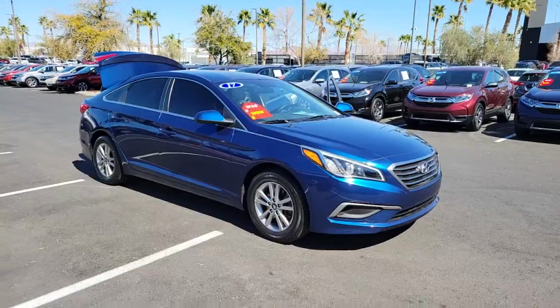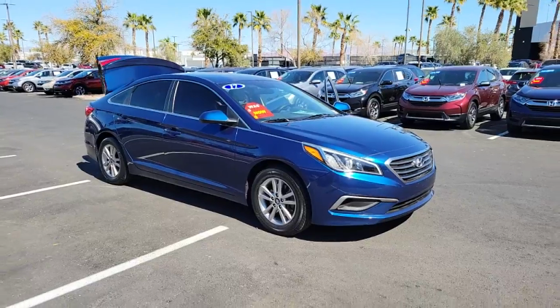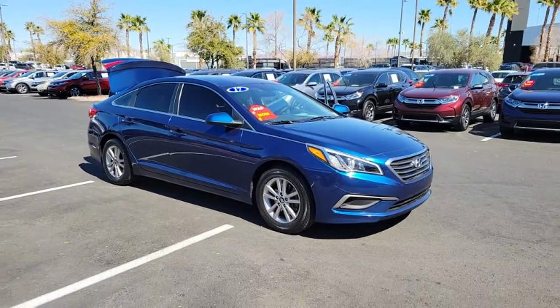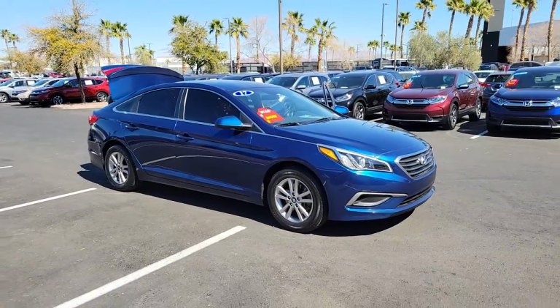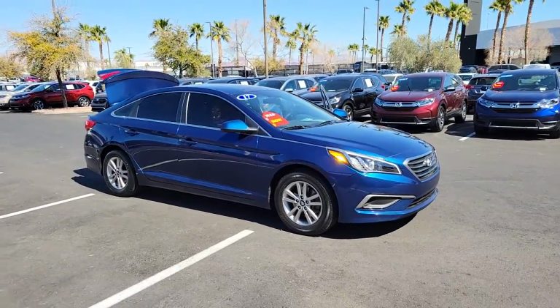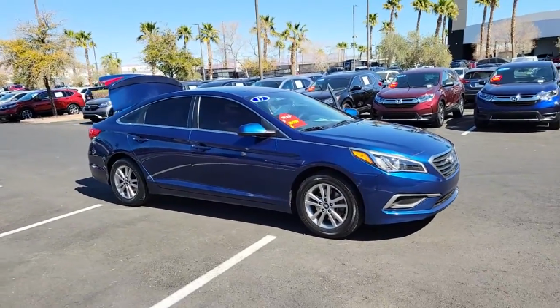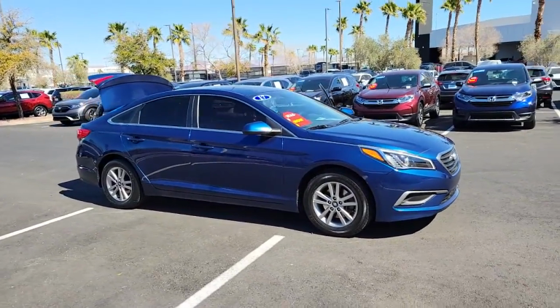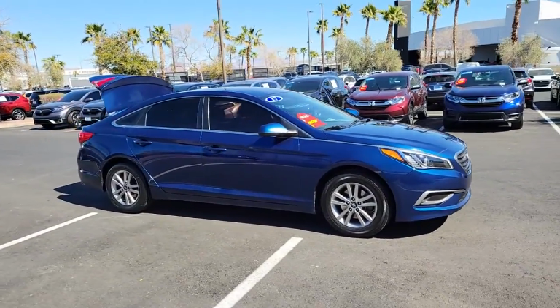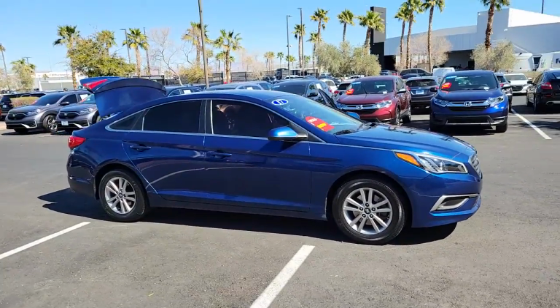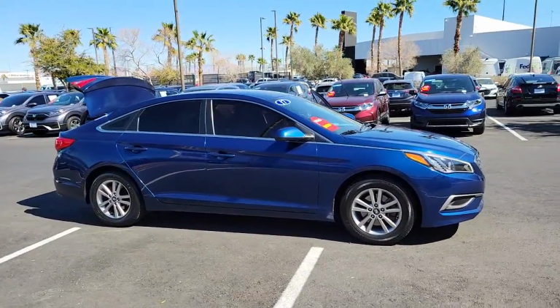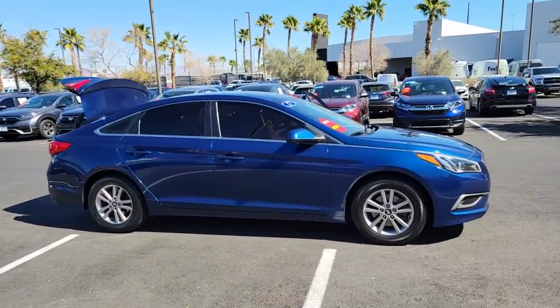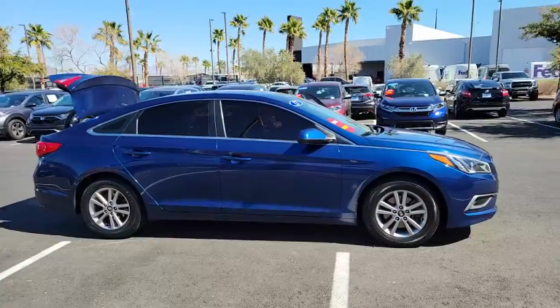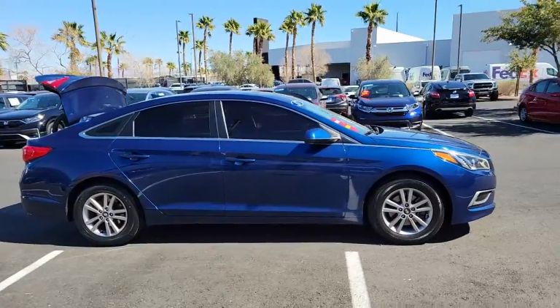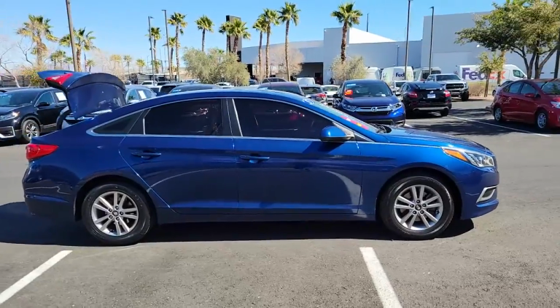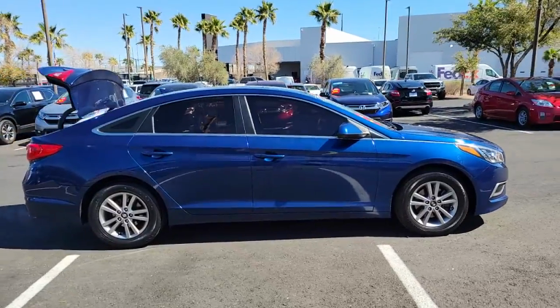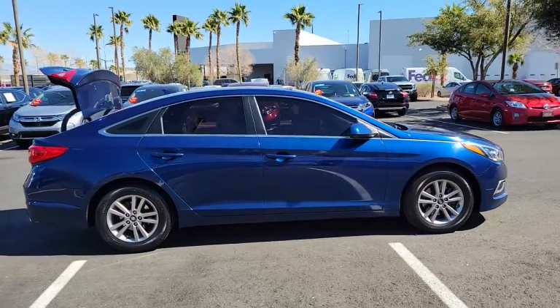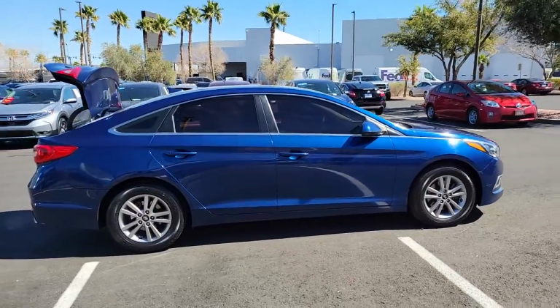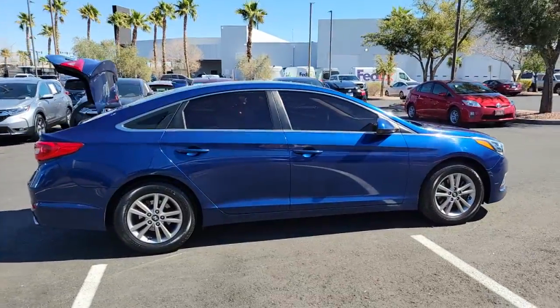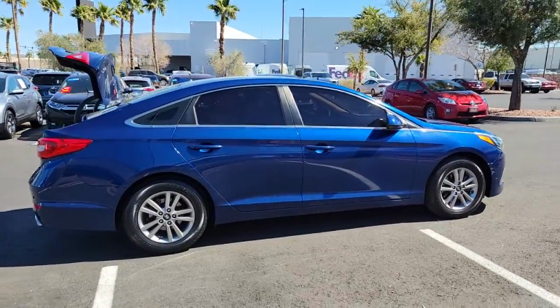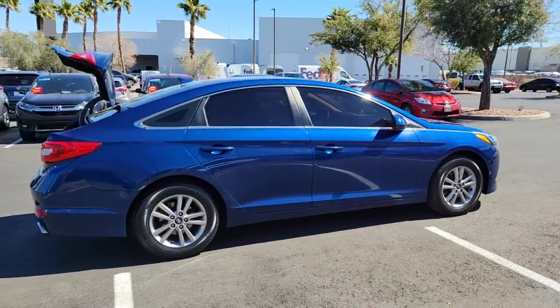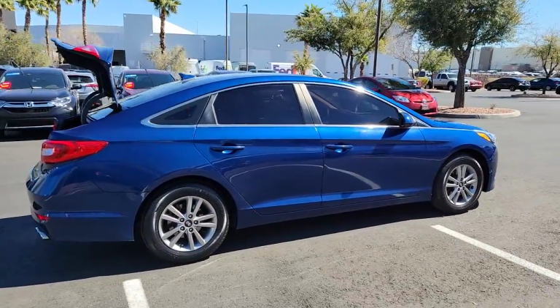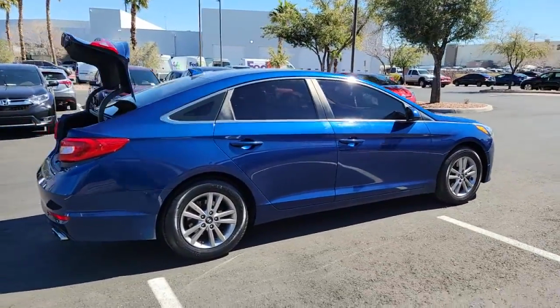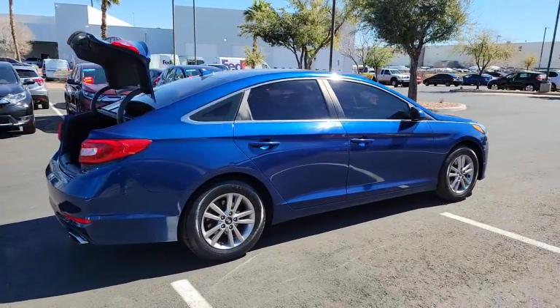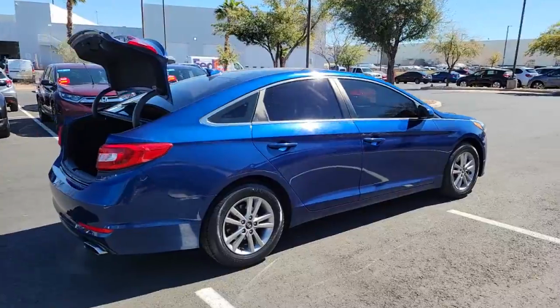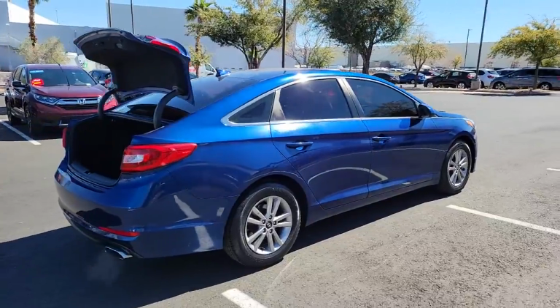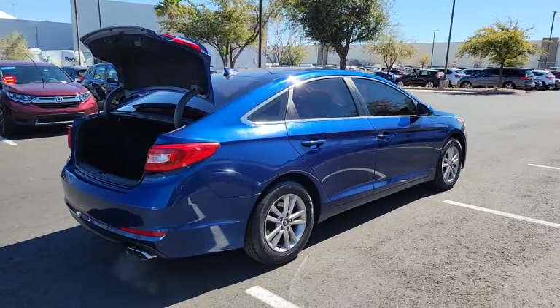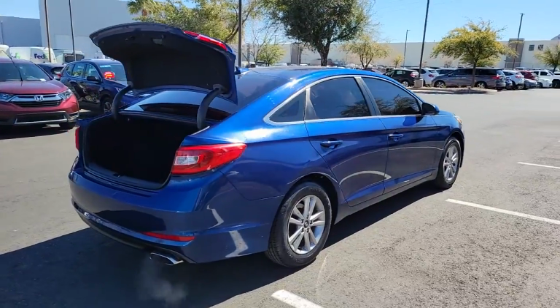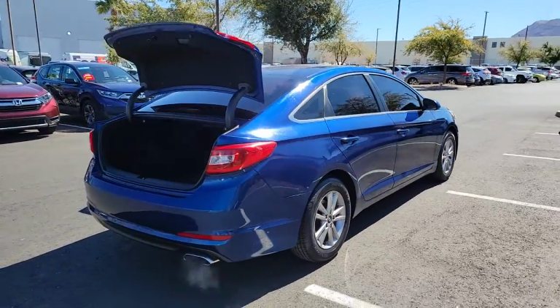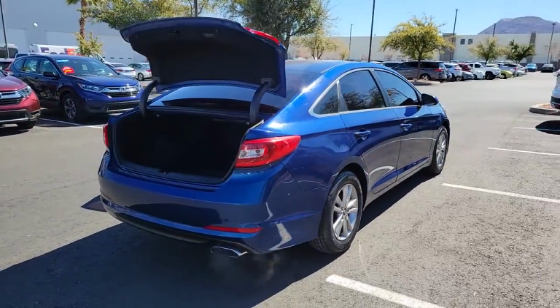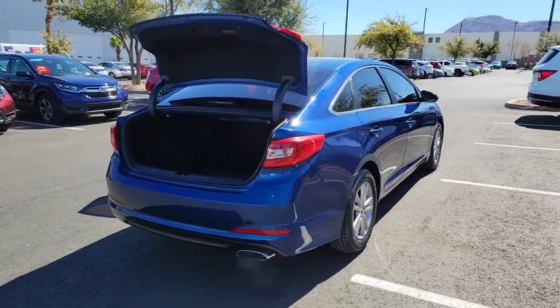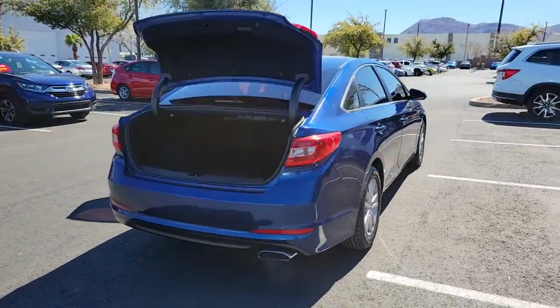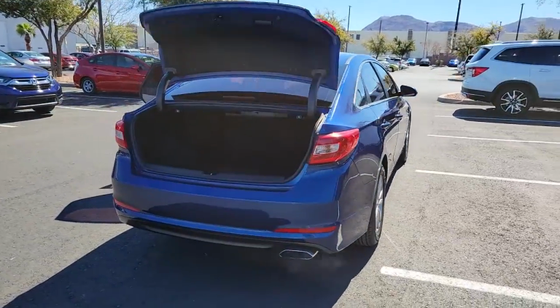Check out this 2017 Hyundai Sonata. This vehicle still has fewer than 70,000 miles on the clock, so it won't last long. Whether you're commuting or cruising country roads, this smooth and spacious Sonata makes travel a treat.